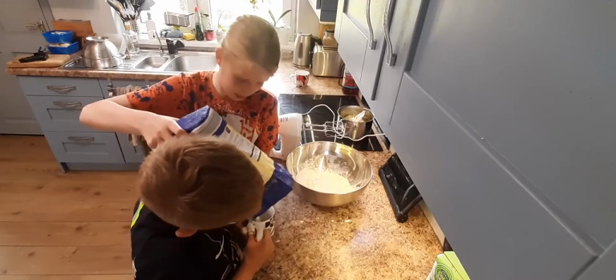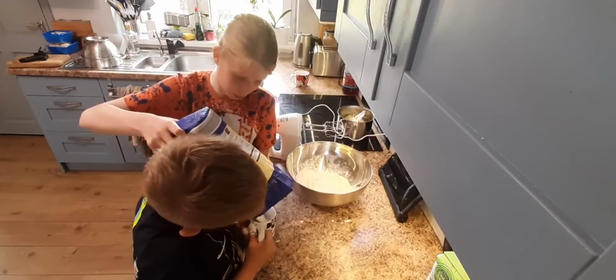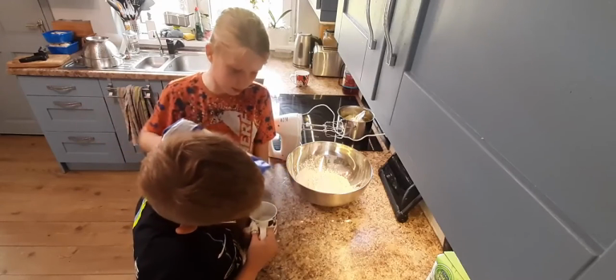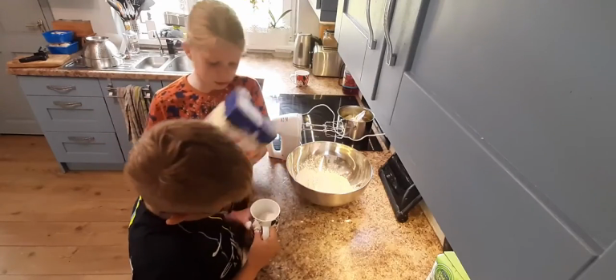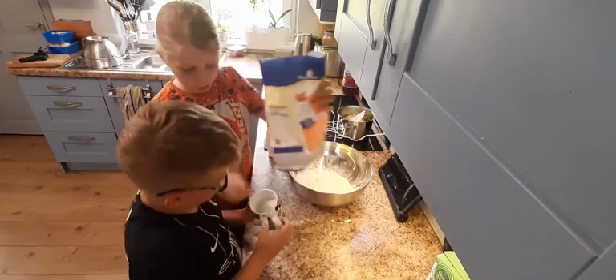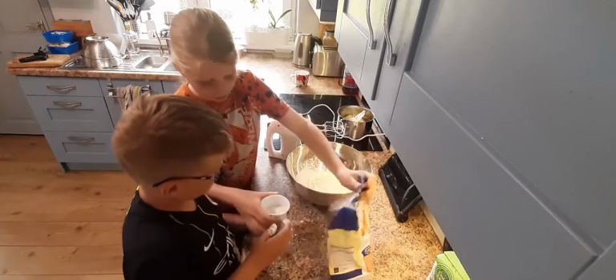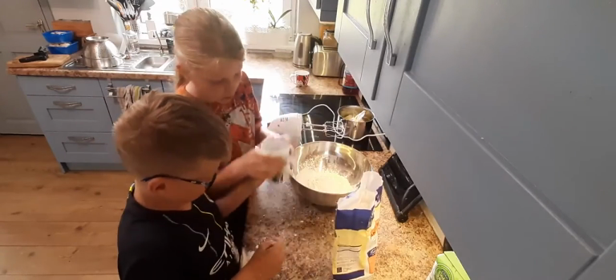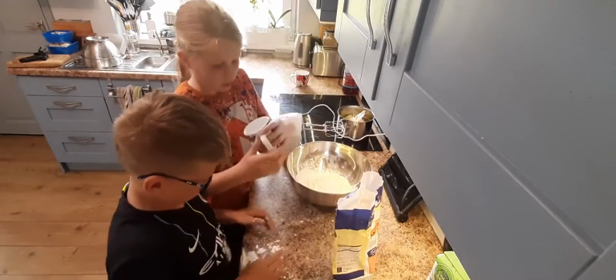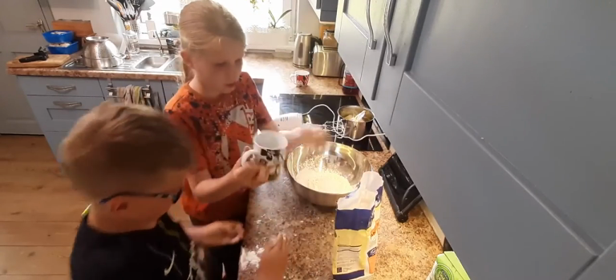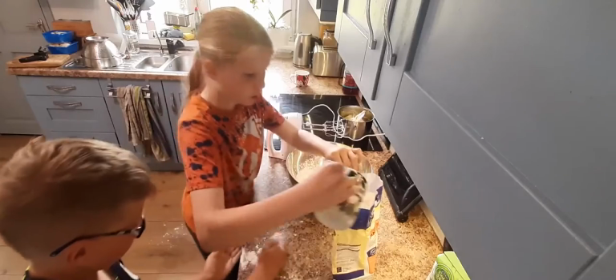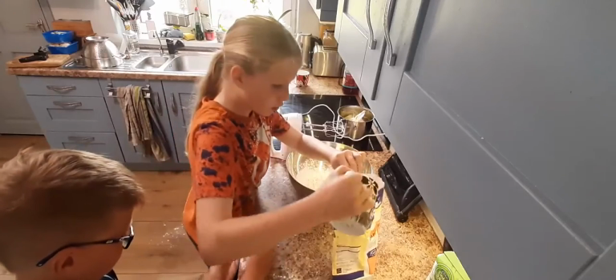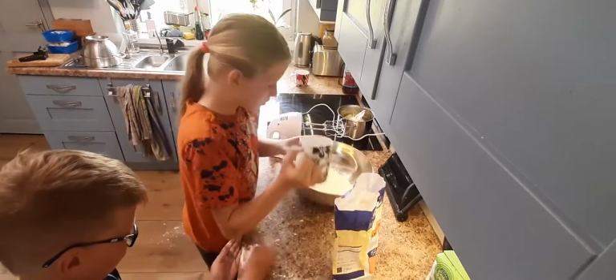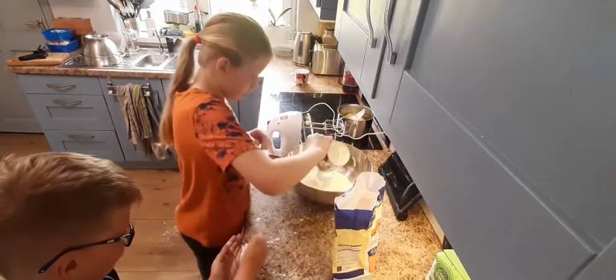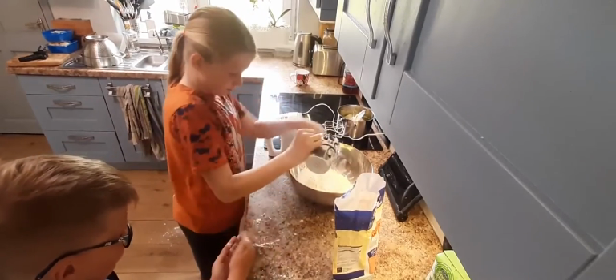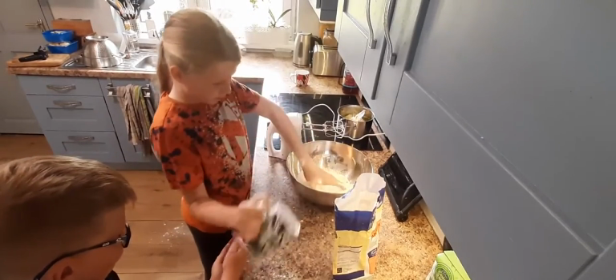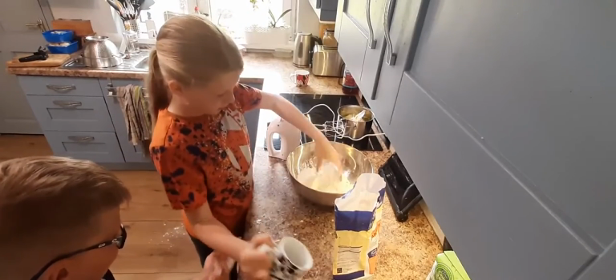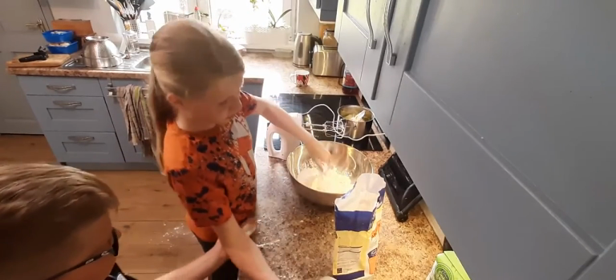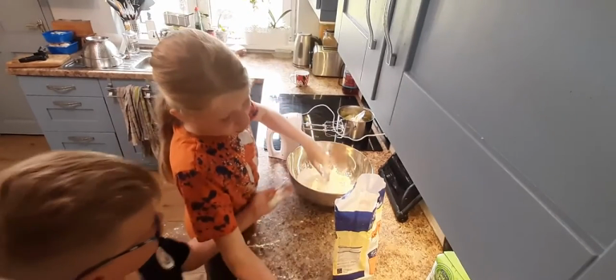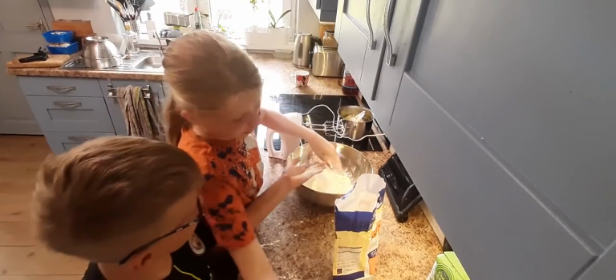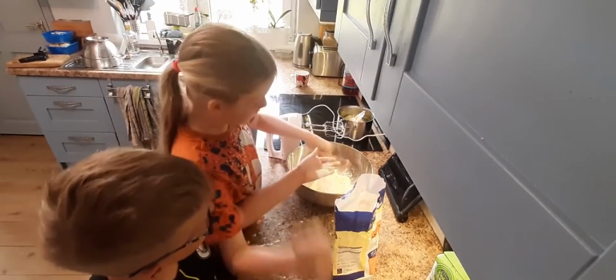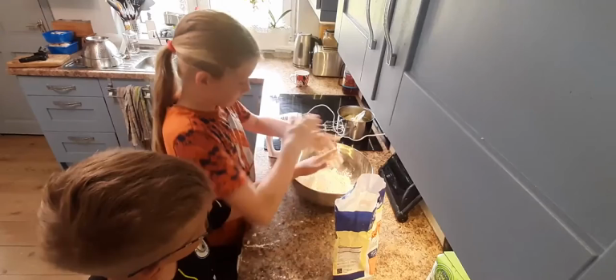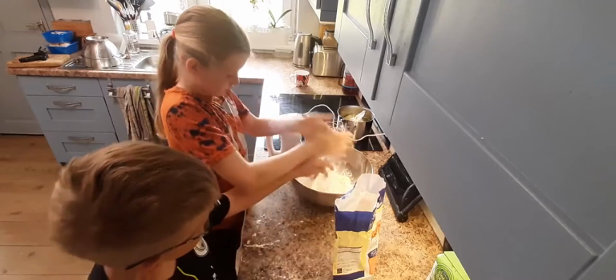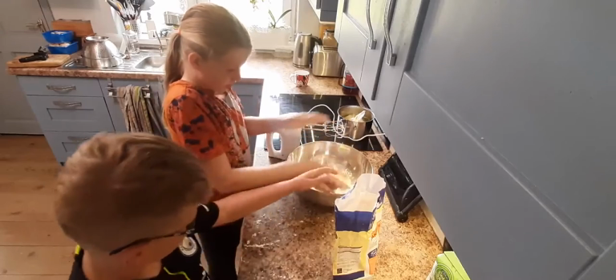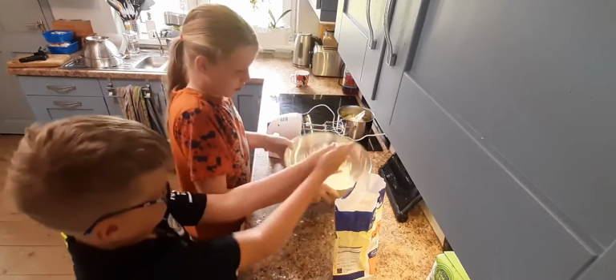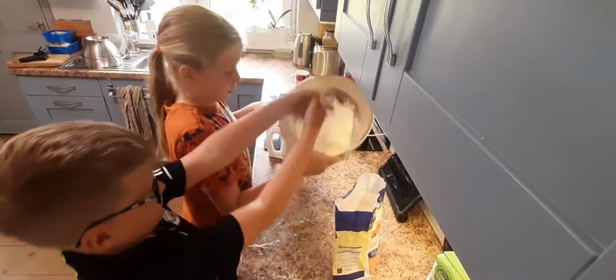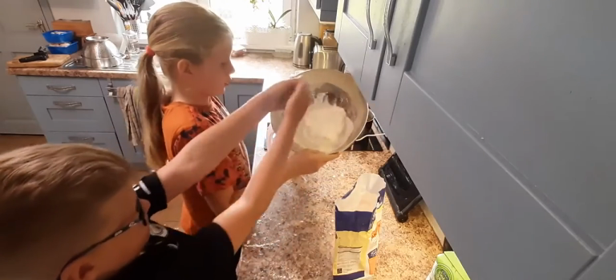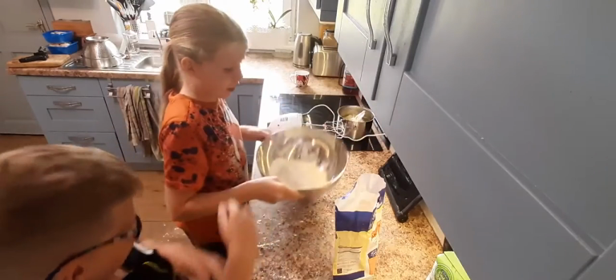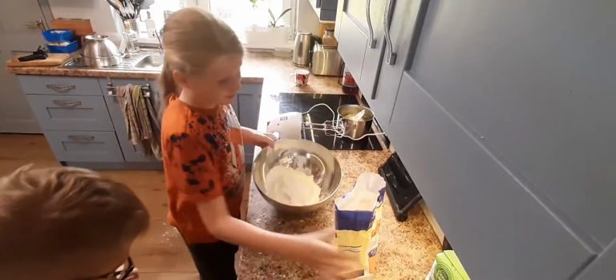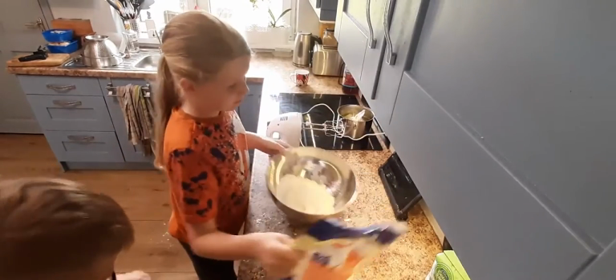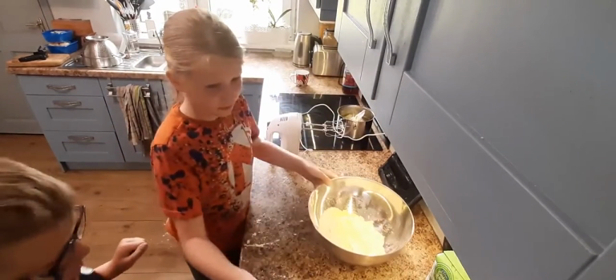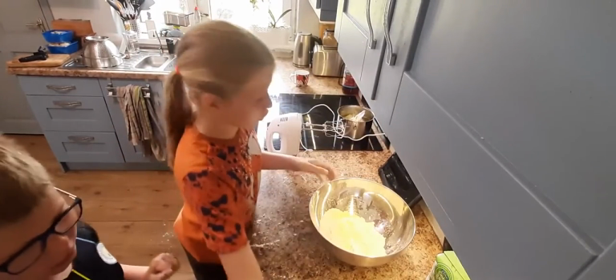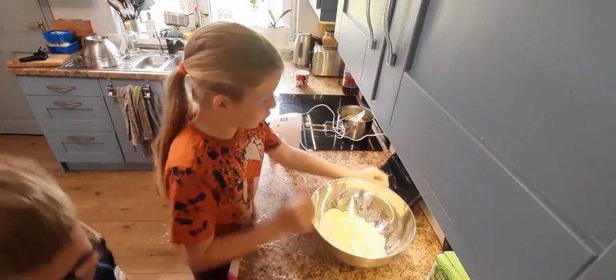These are cups — stop, that's way too much! So you need a load of flour. You can tell you need a load of flour. Okay, next — flour is done.